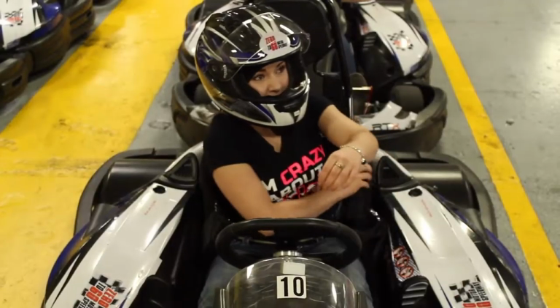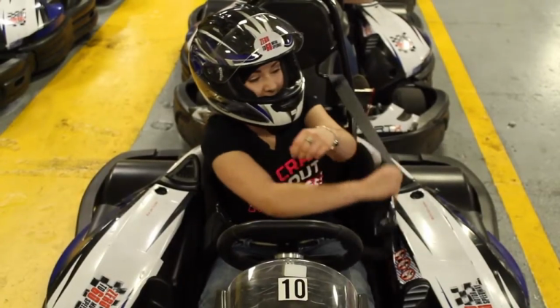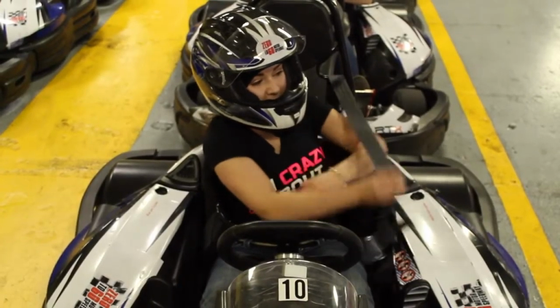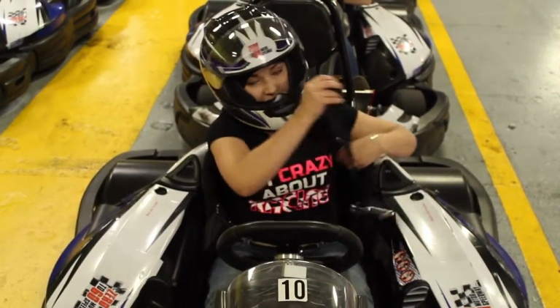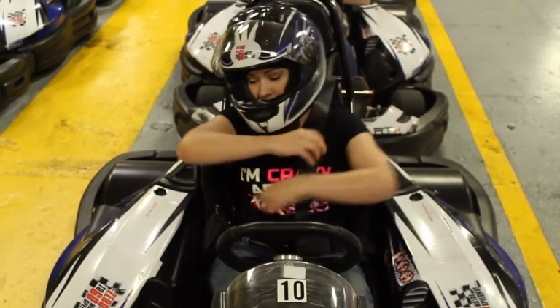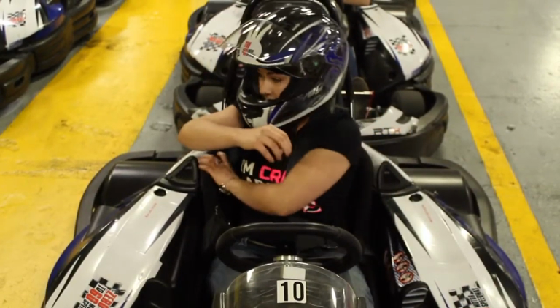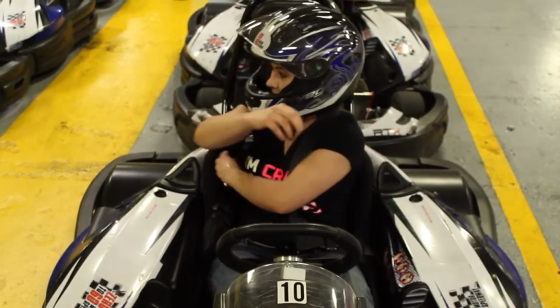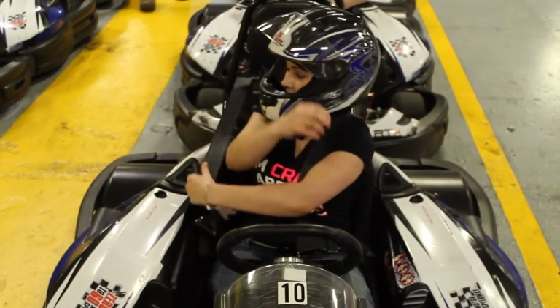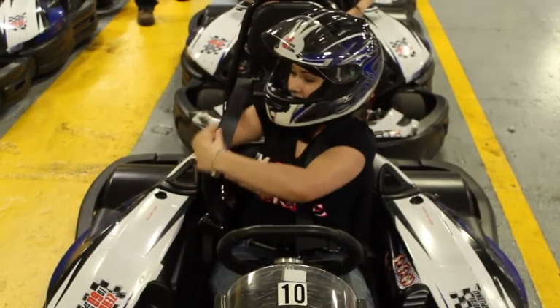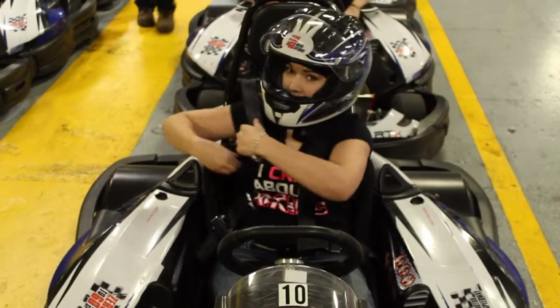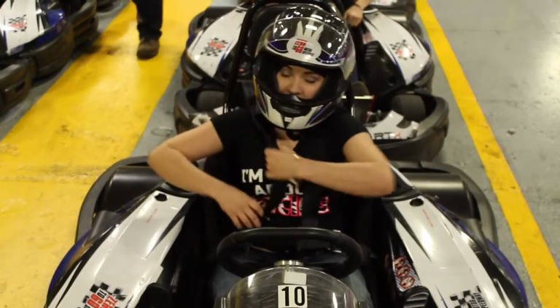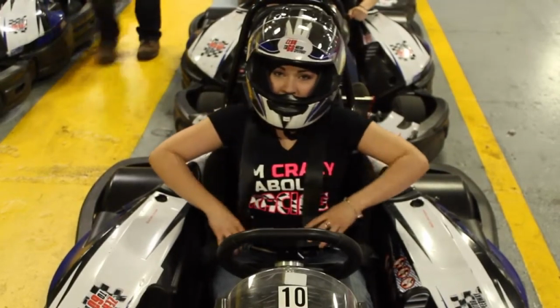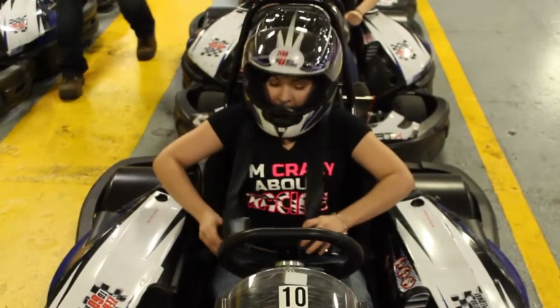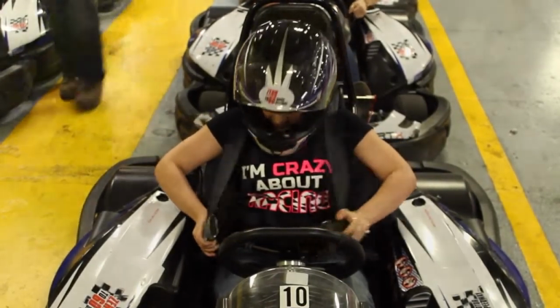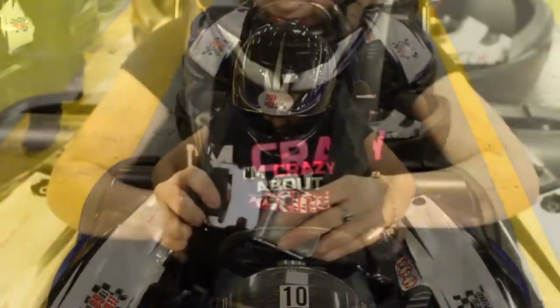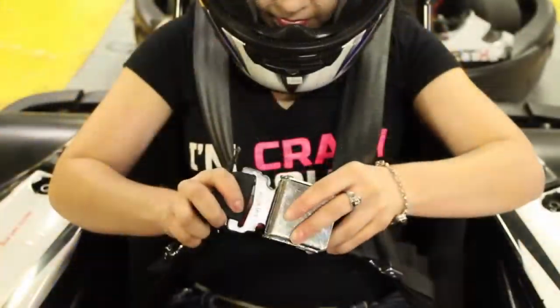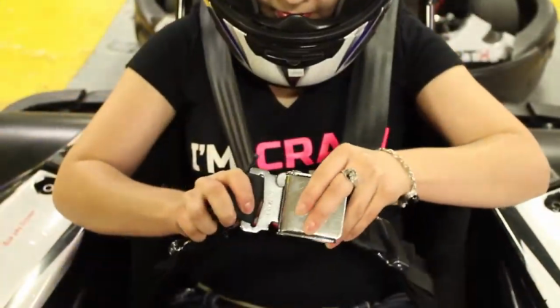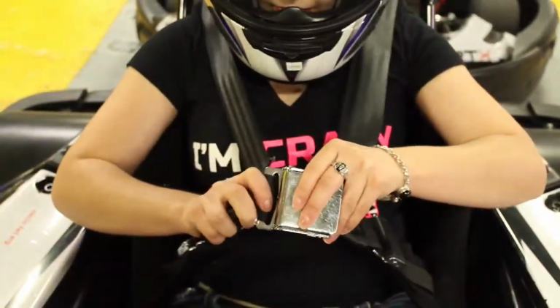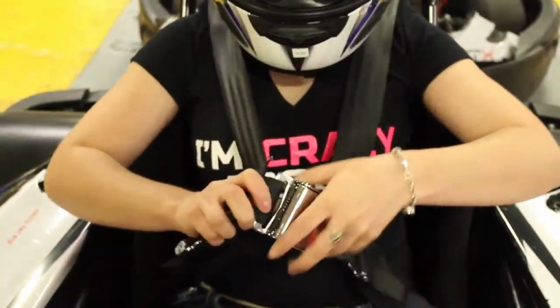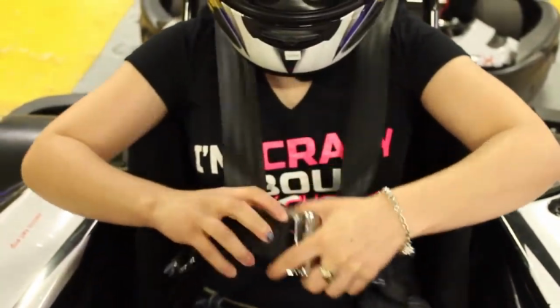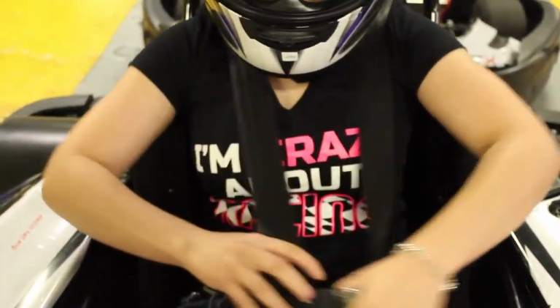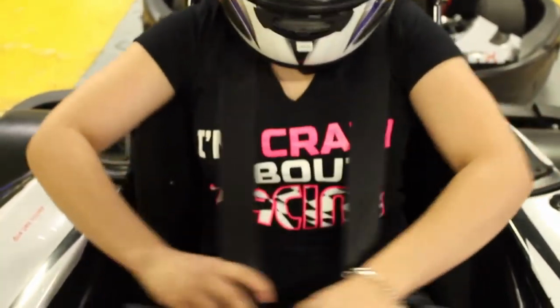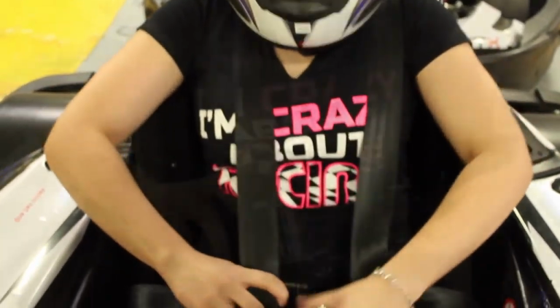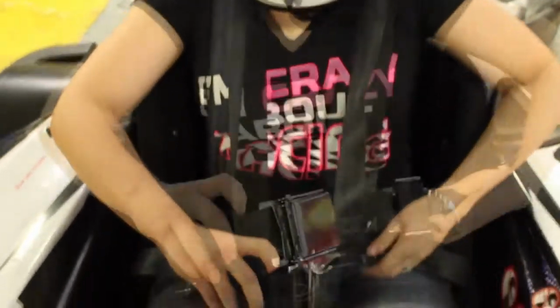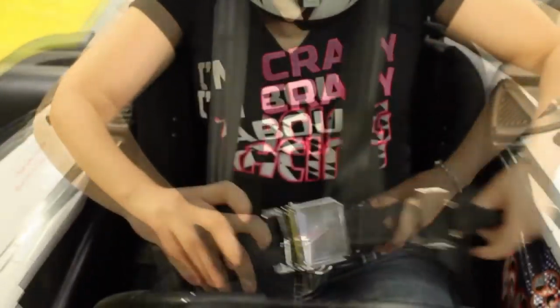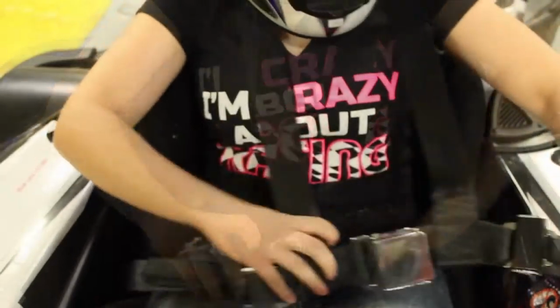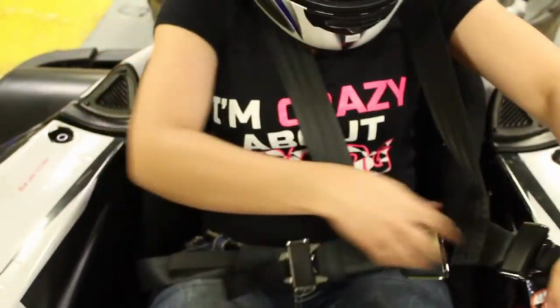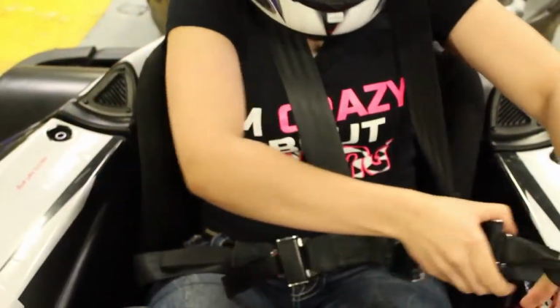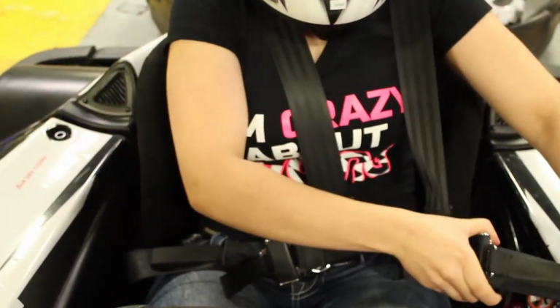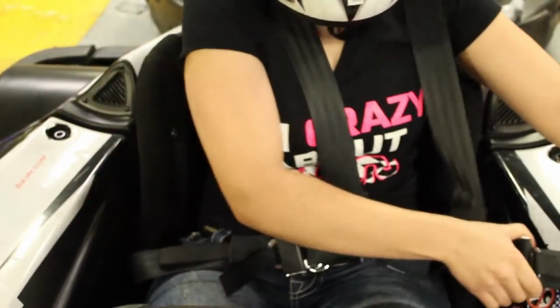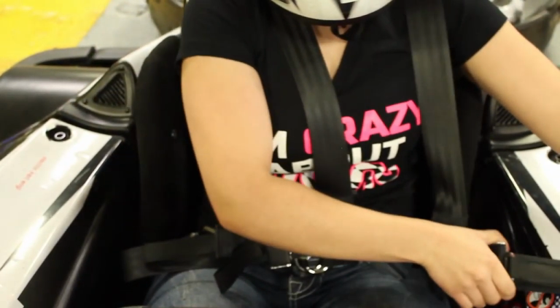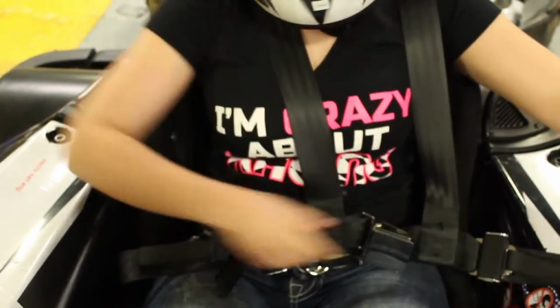Place the seat belt straps over both shoulders. Insert the clip into the buckle and slide down to your waist. Use the side straps to tighten the seat belt to your body.